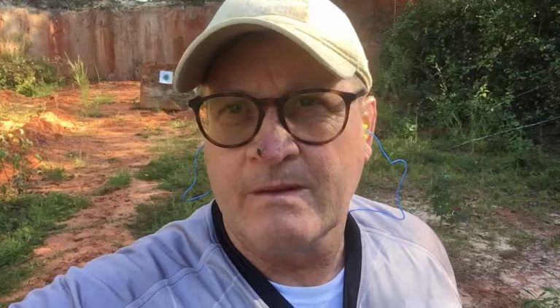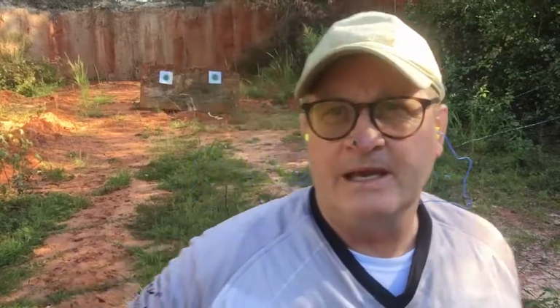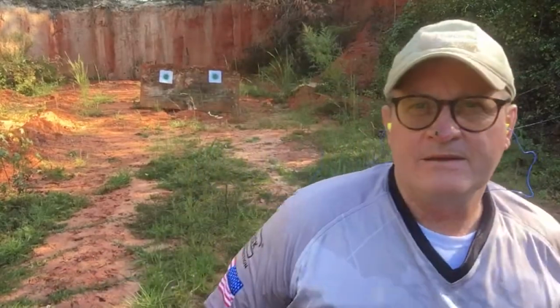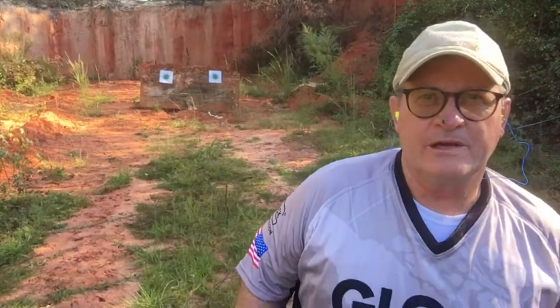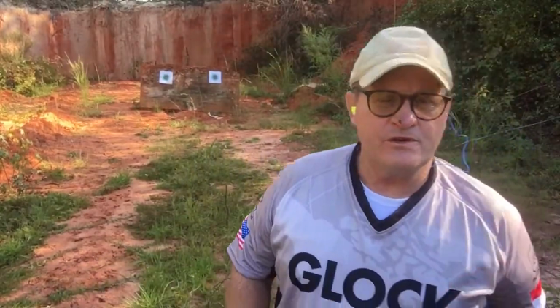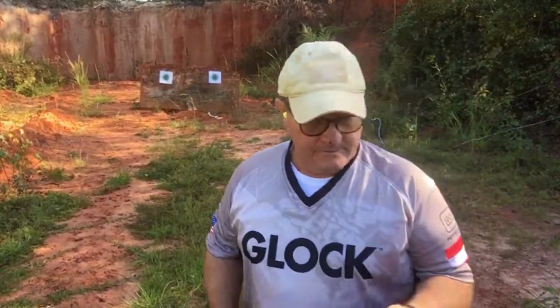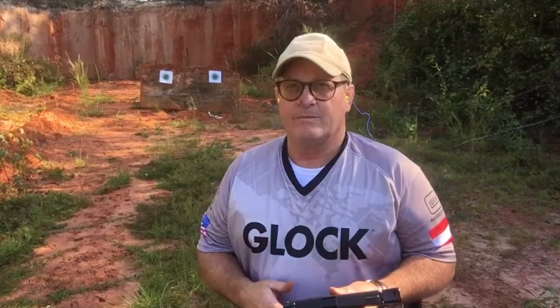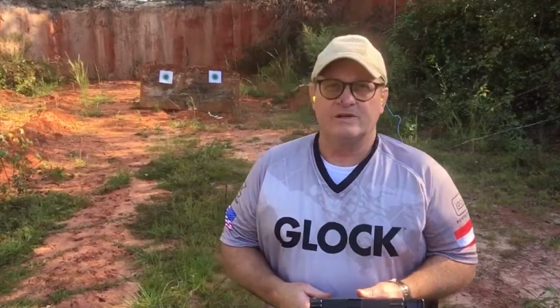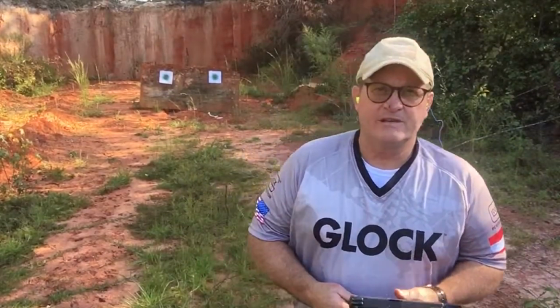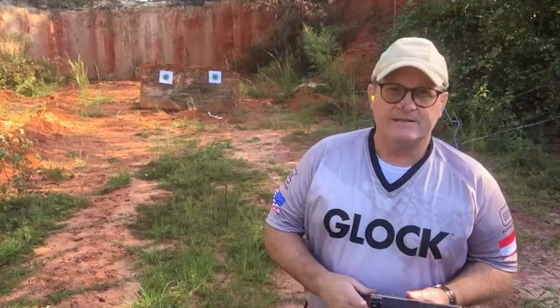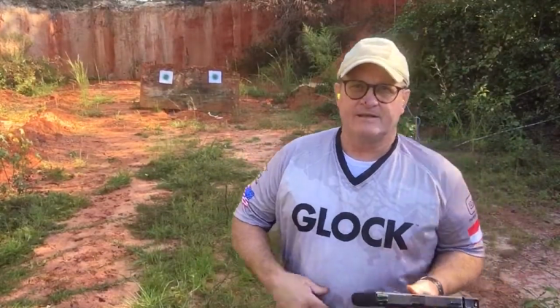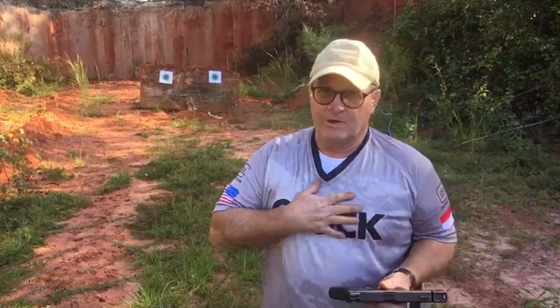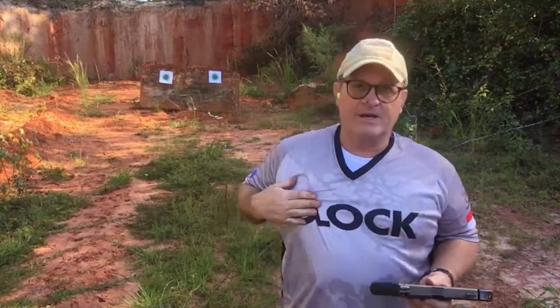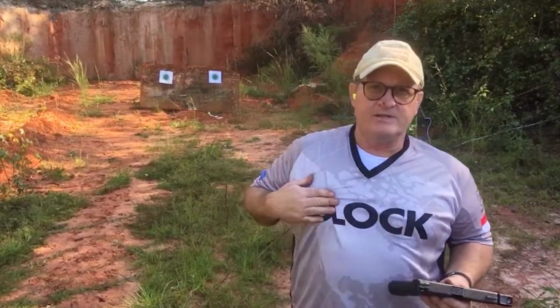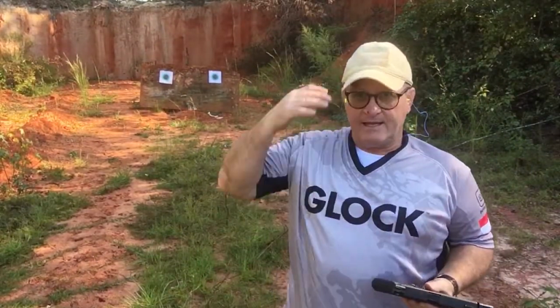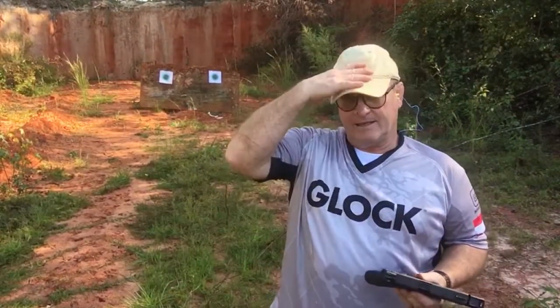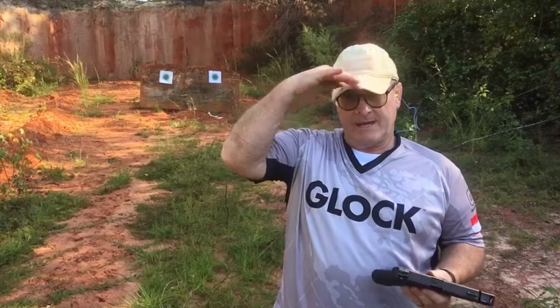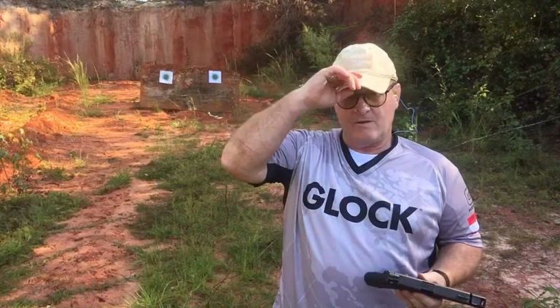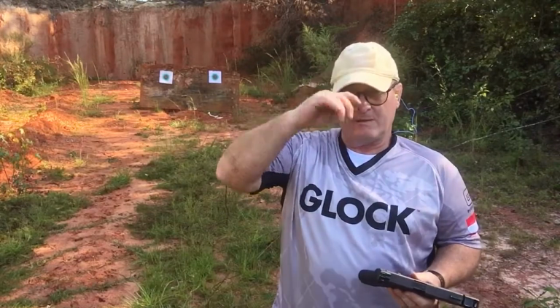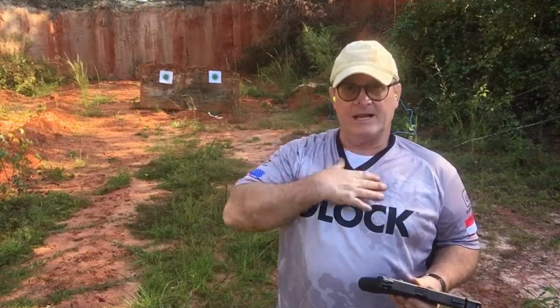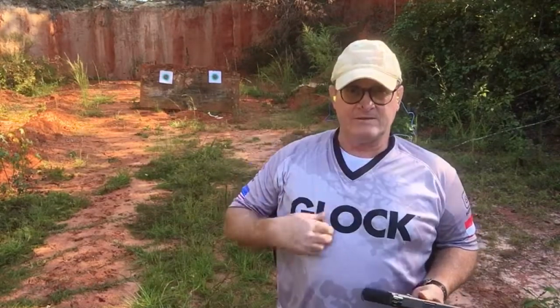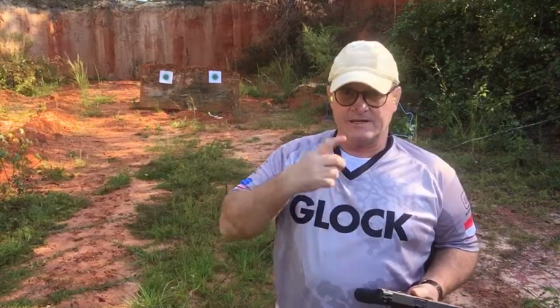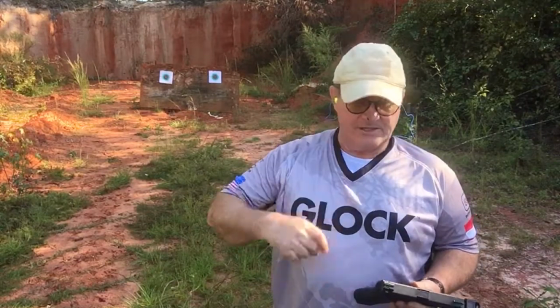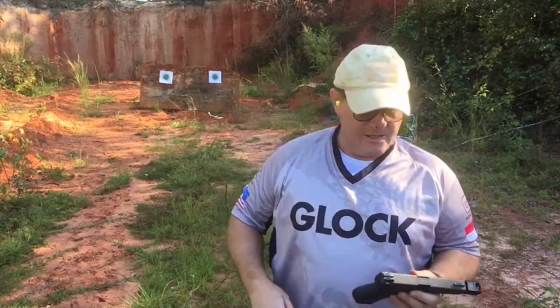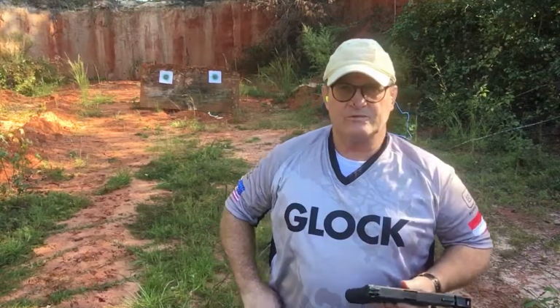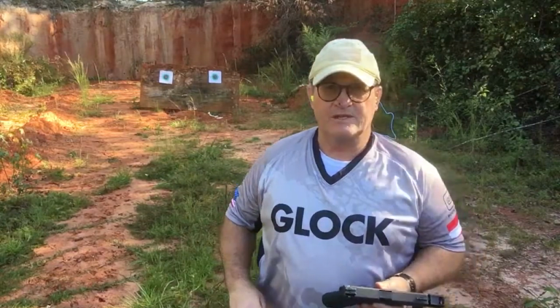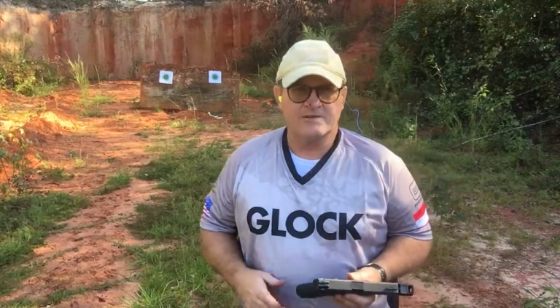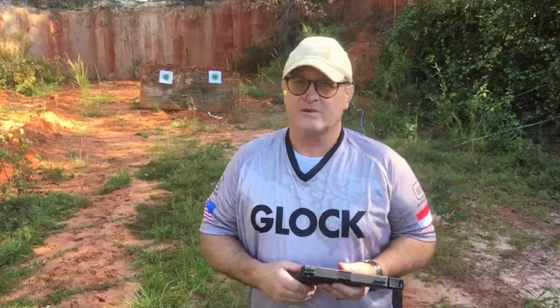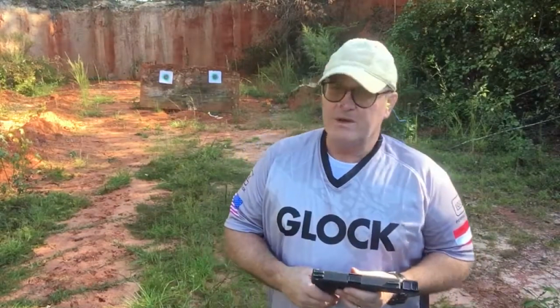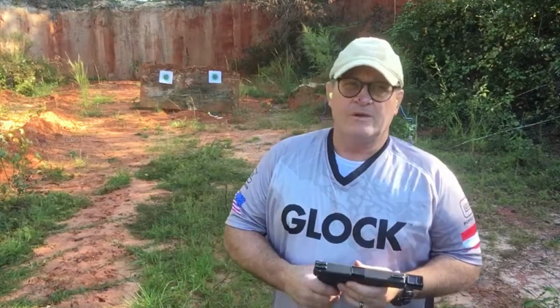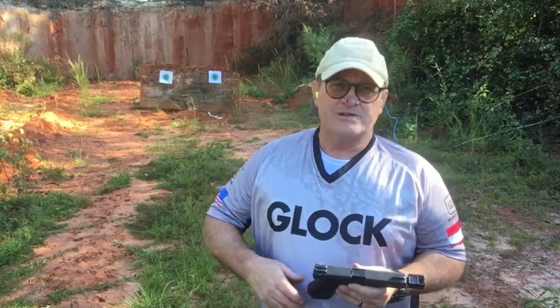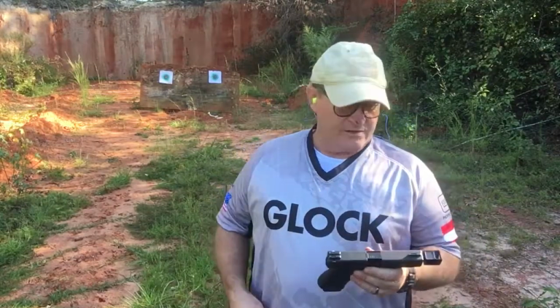Hey, tailgate shooting. Back on the tailgate, wearing my colors today. Got my hat on, got my glasses on, got a skint nose from skin cancer, so wear your sunscreen.